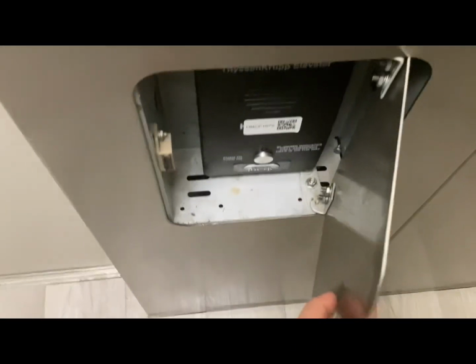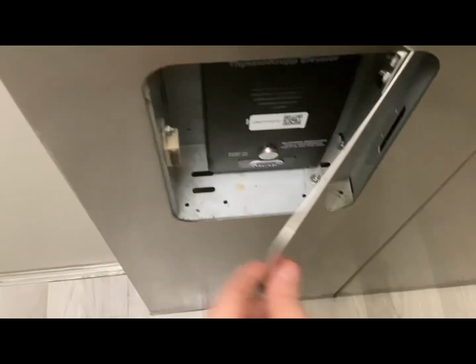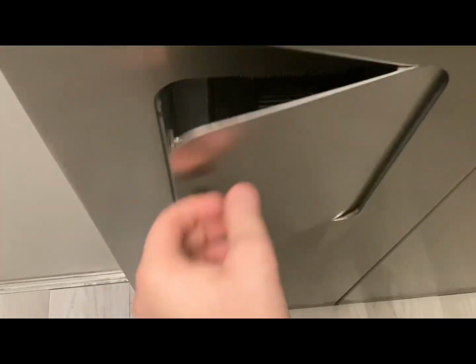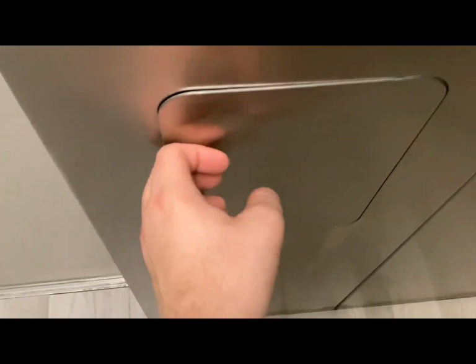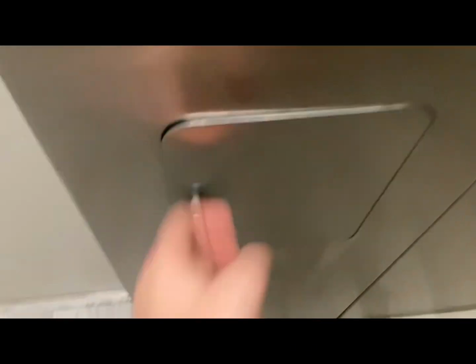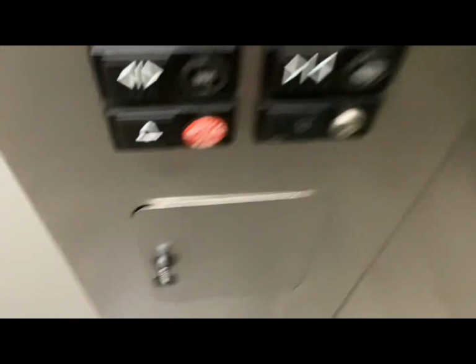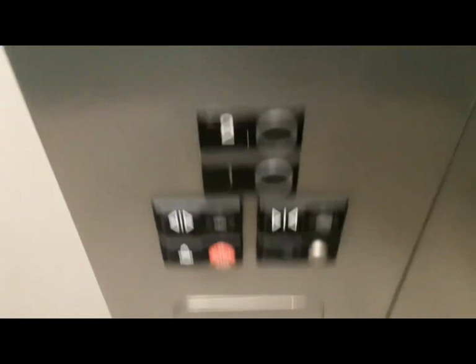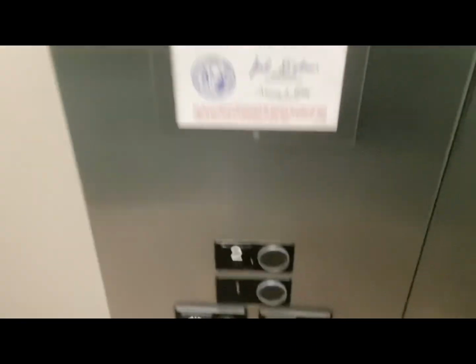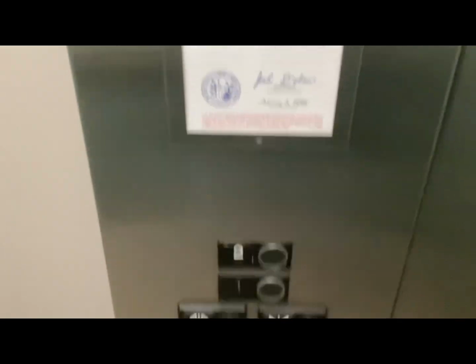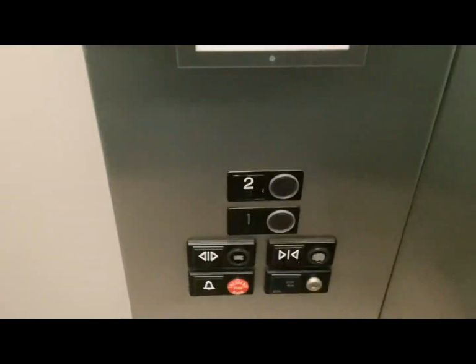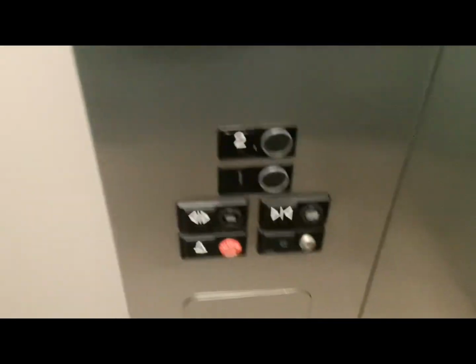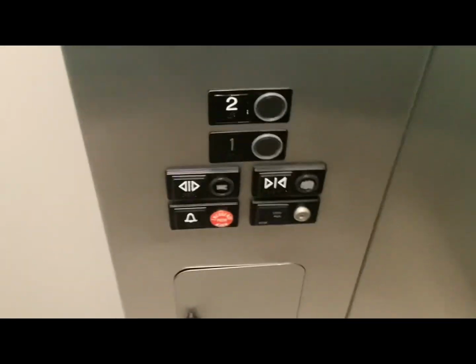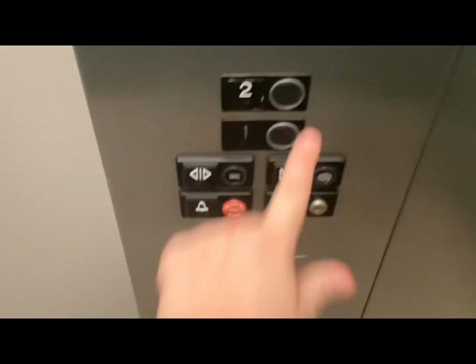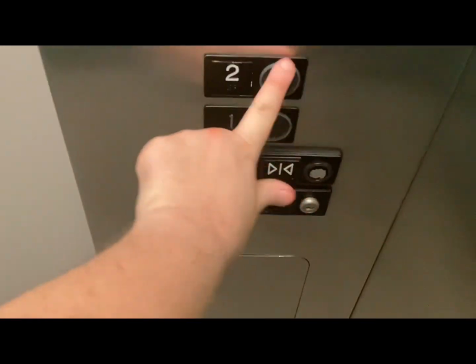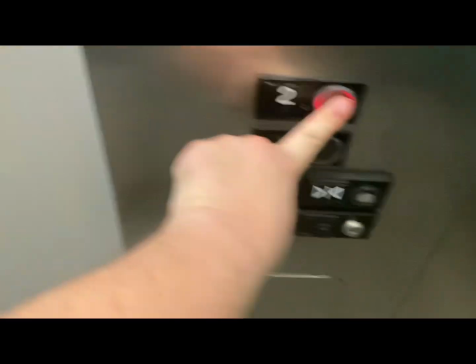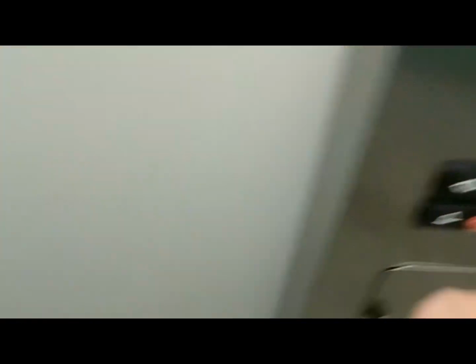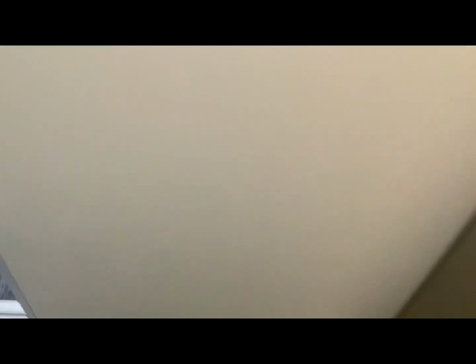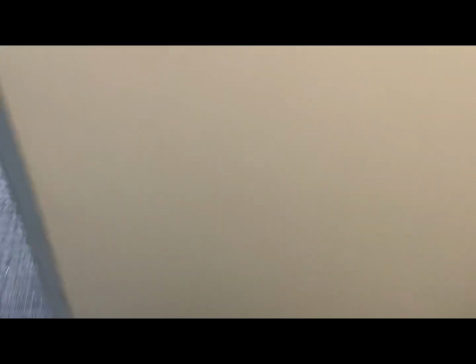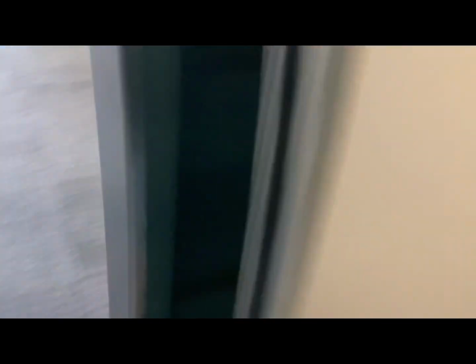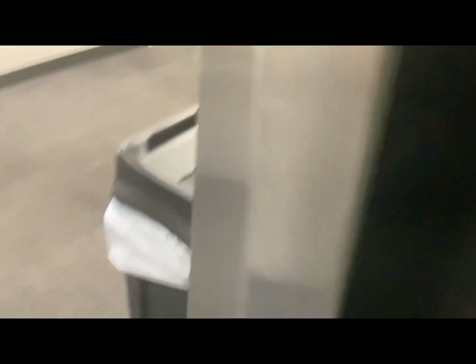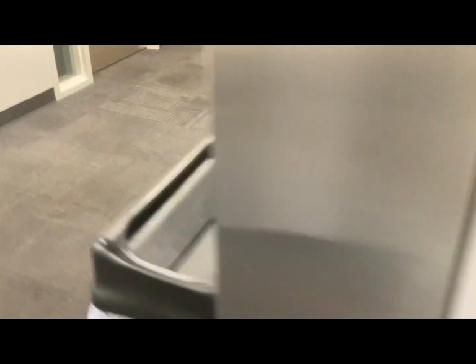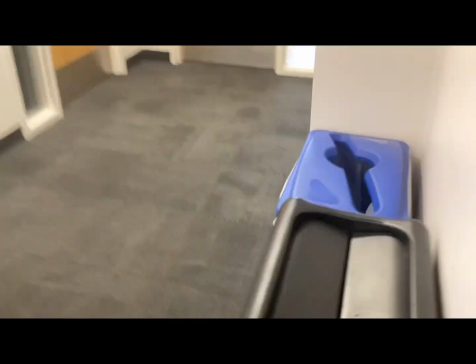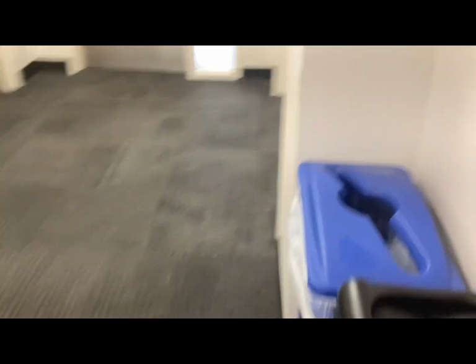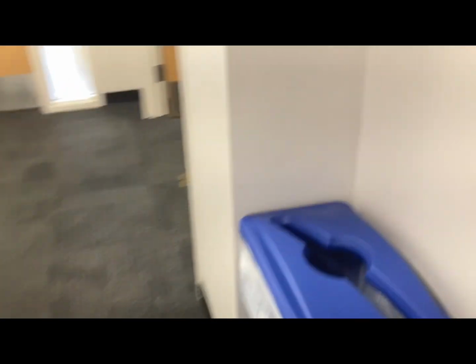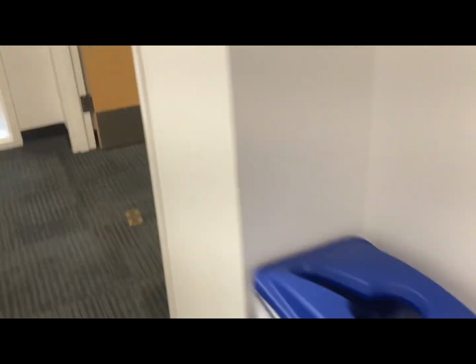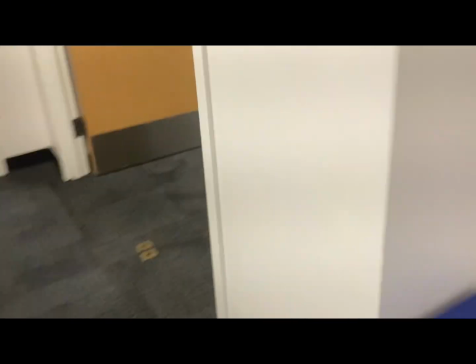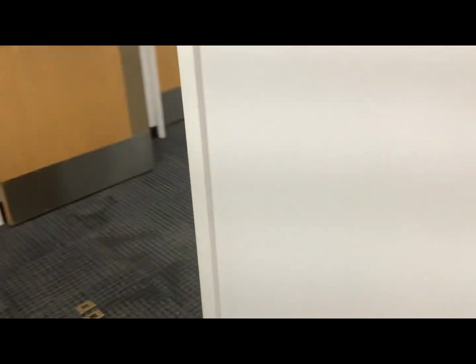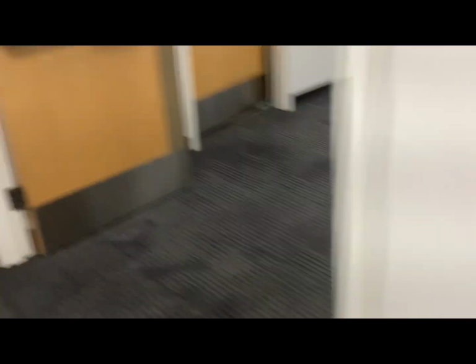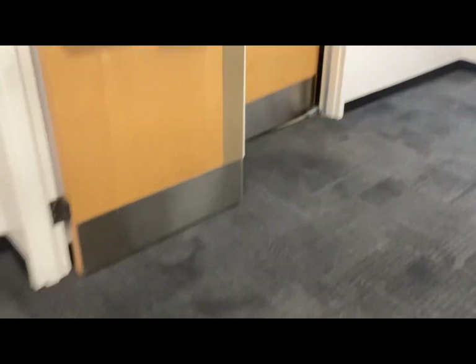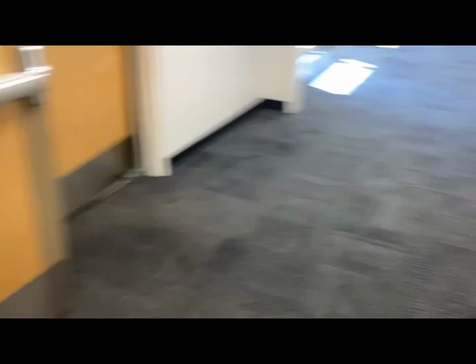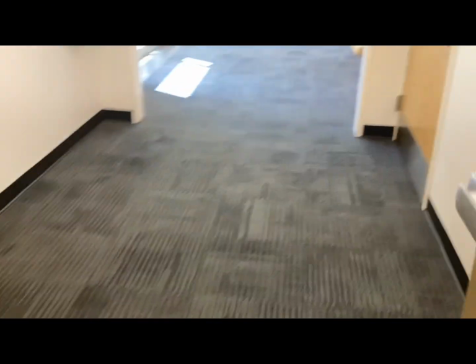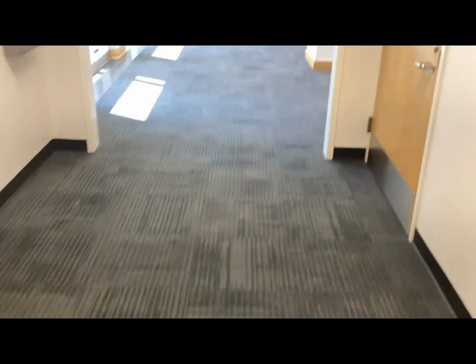ADA compliant. You've got a machine room. It's right over here.